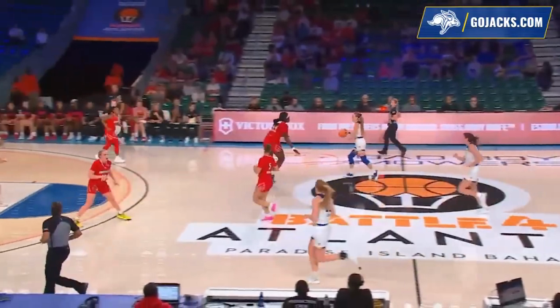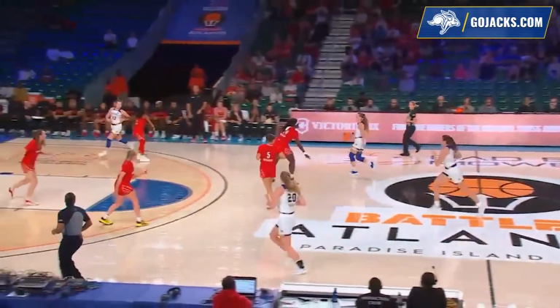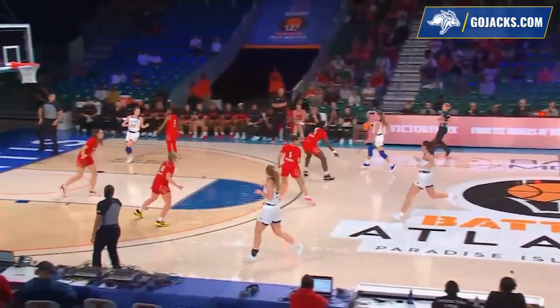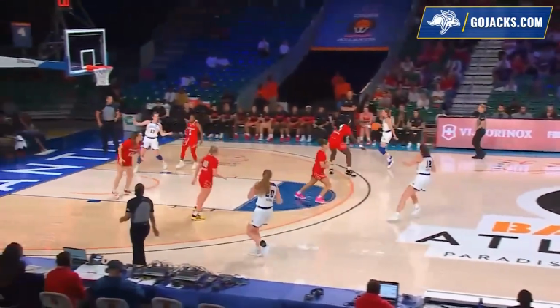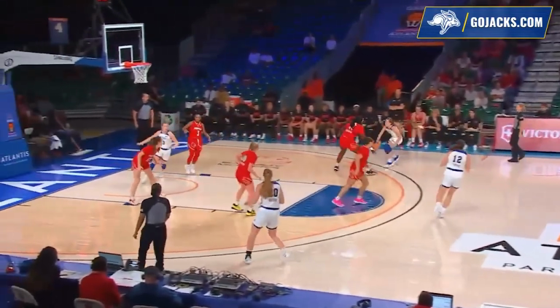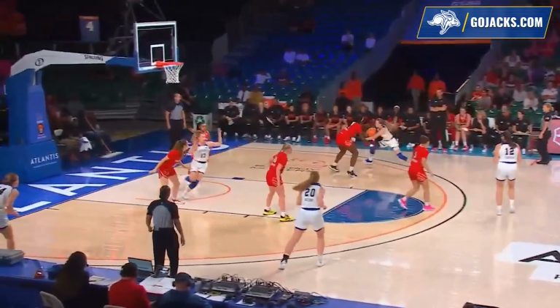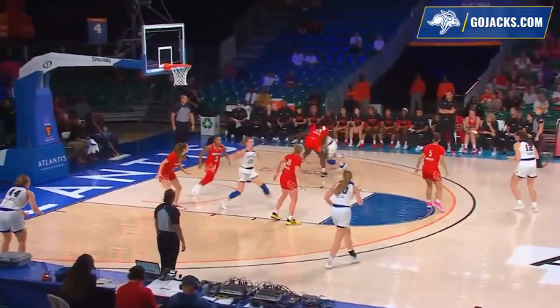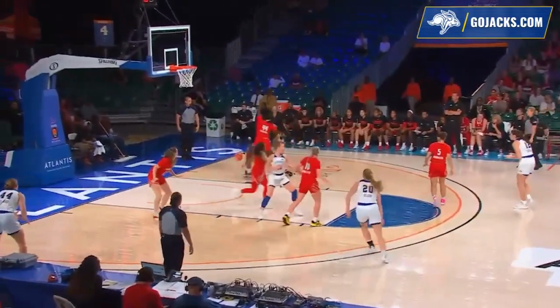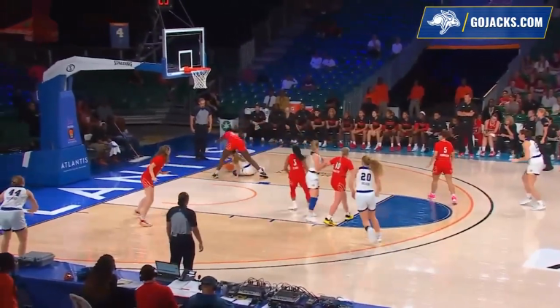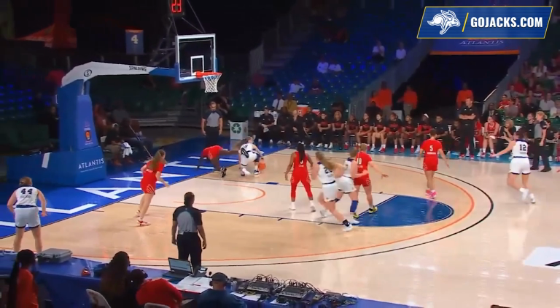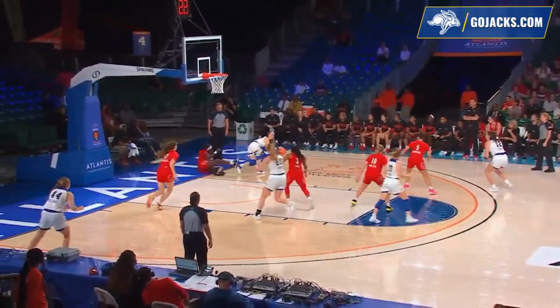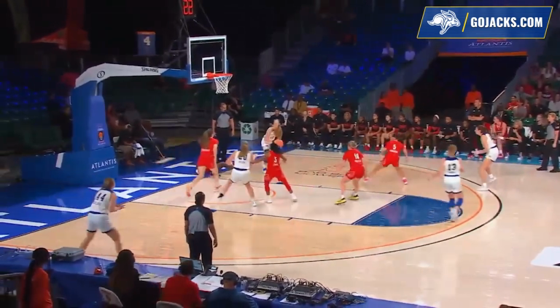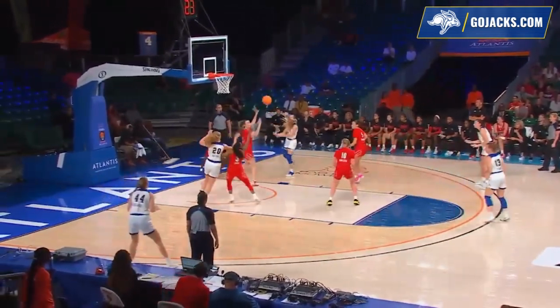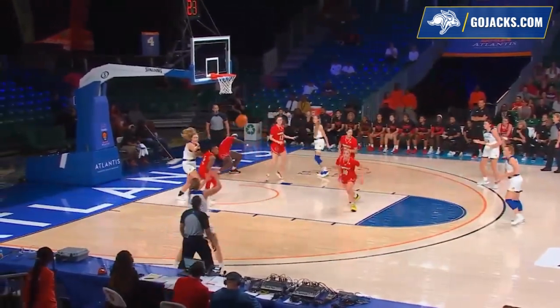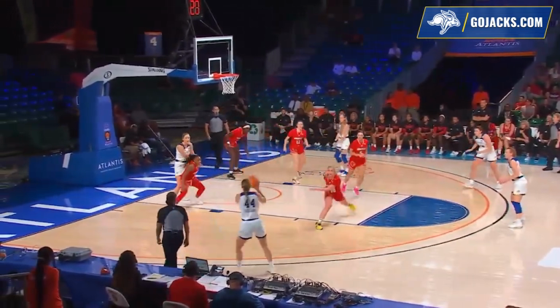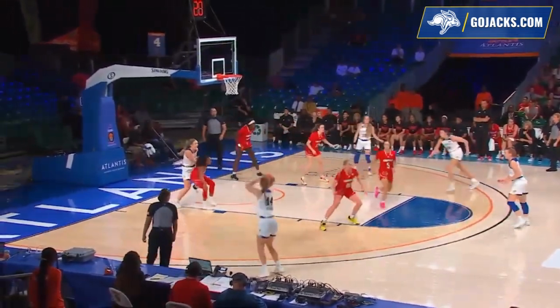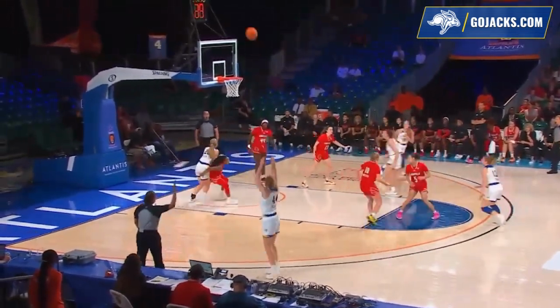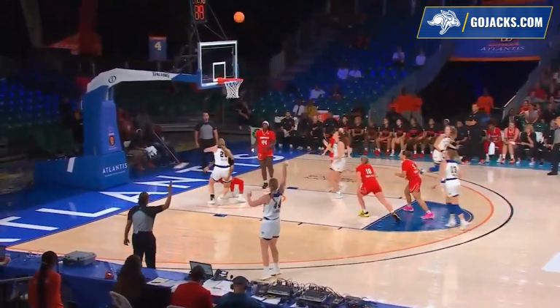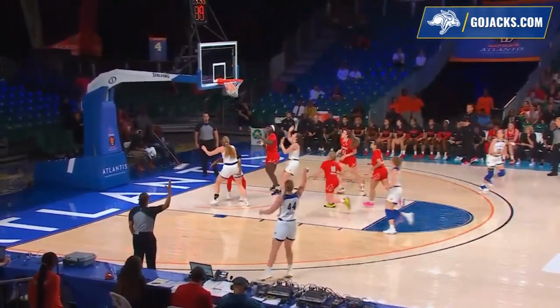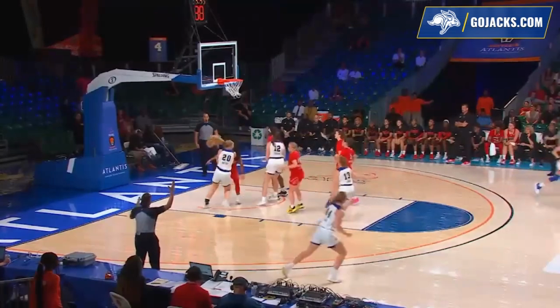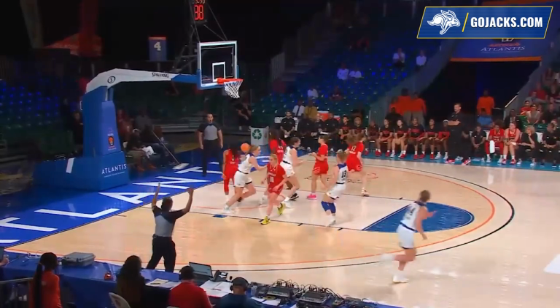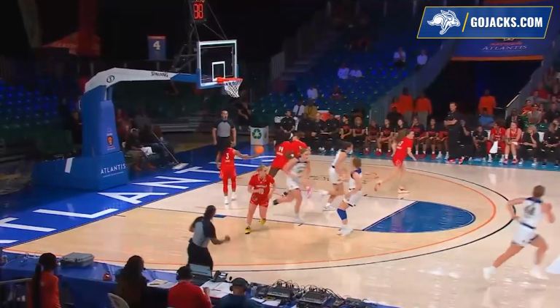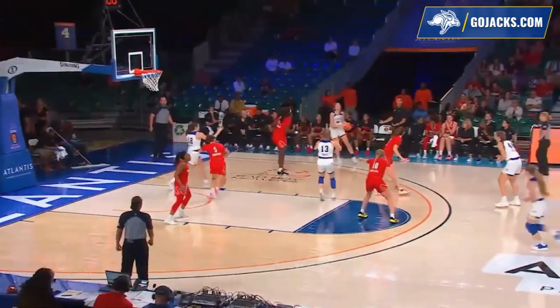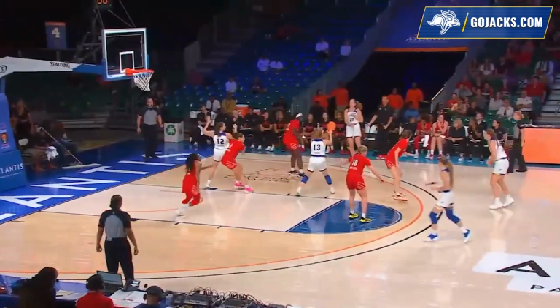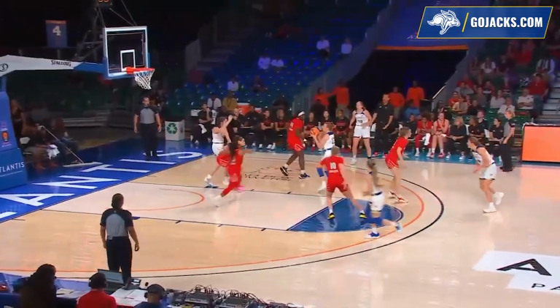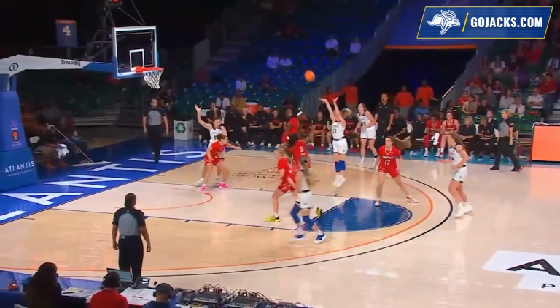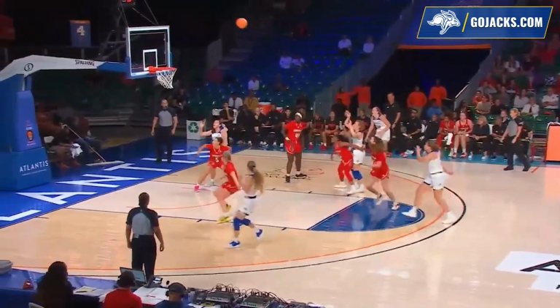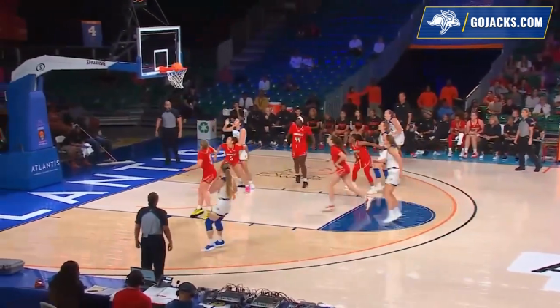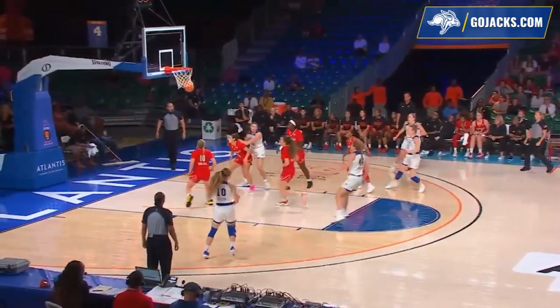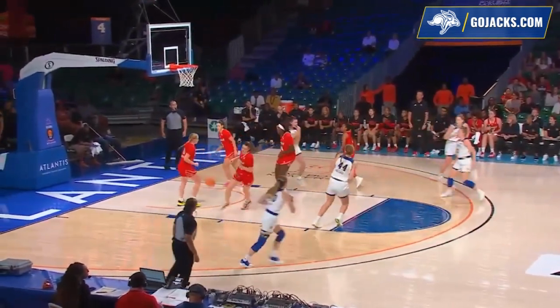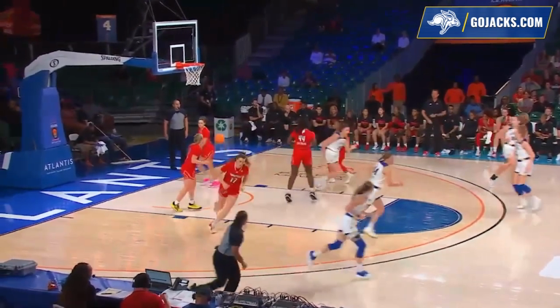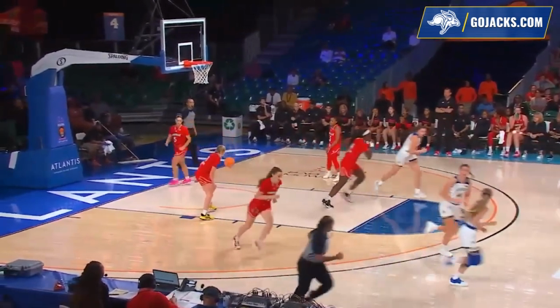Loose ball picked out by the Jackrabbits. Drew Gilton running the offense, crossing over on Cochran. Slips to the floor but keeps the dribble on her knee pads. Pass through to Sellin — wide open left wing. Swish. Tori Nelson with an offensive rebound. Timmer at the elbow, right side of the free throw line. Good for two.